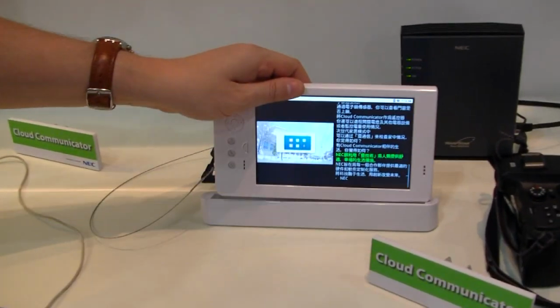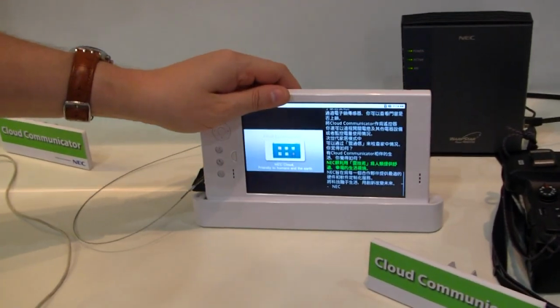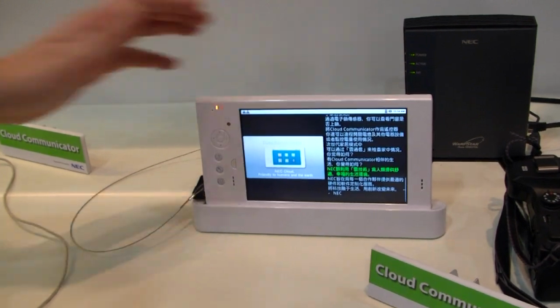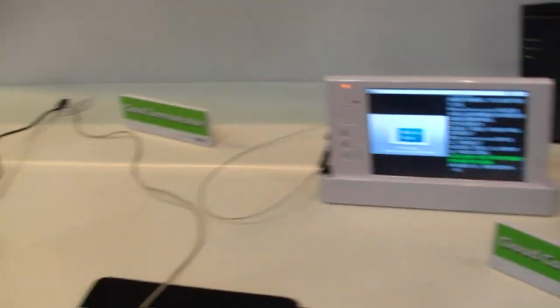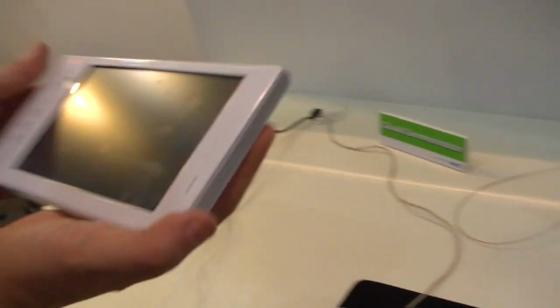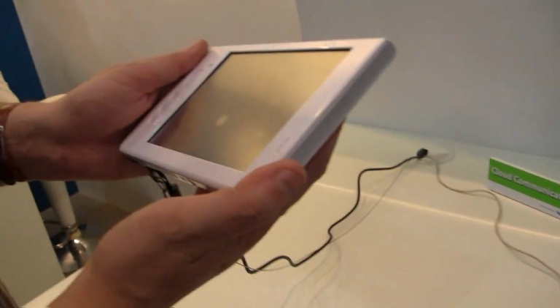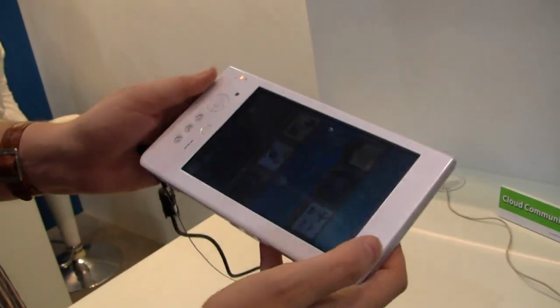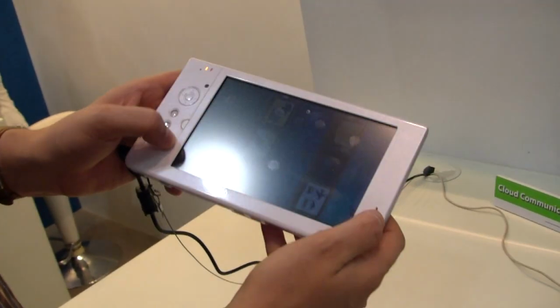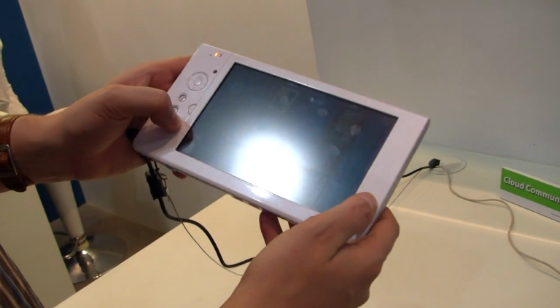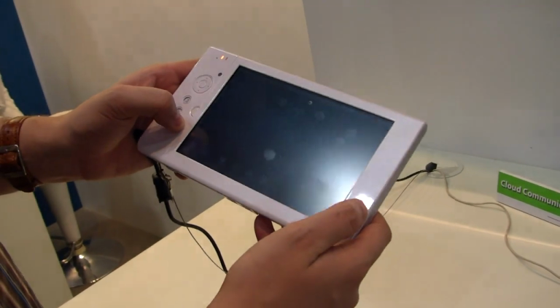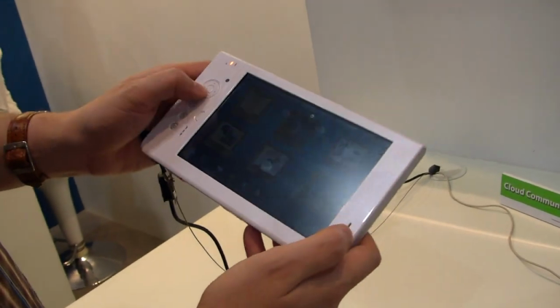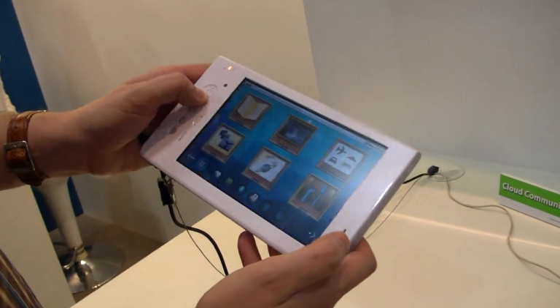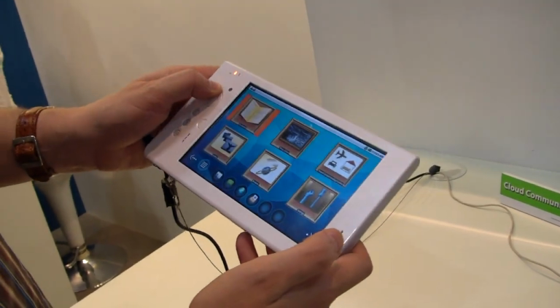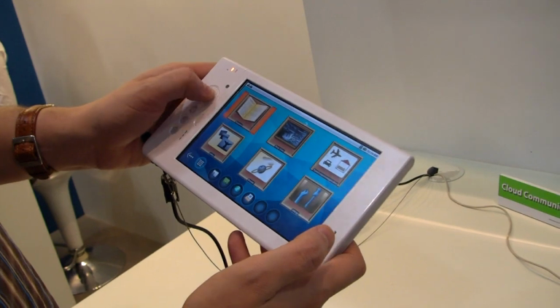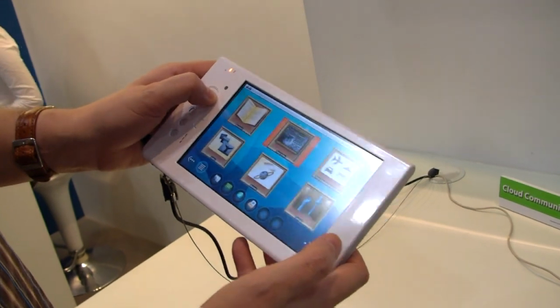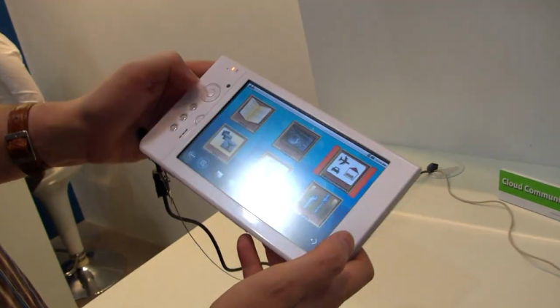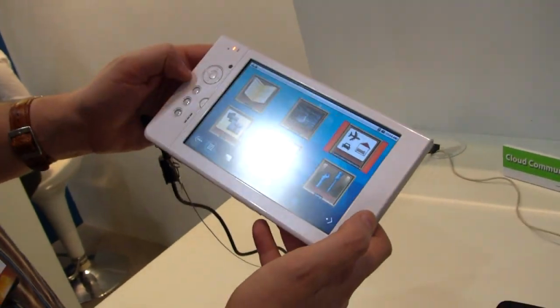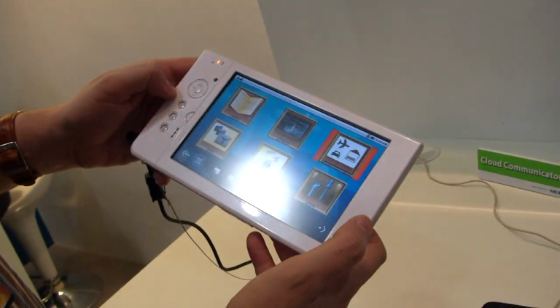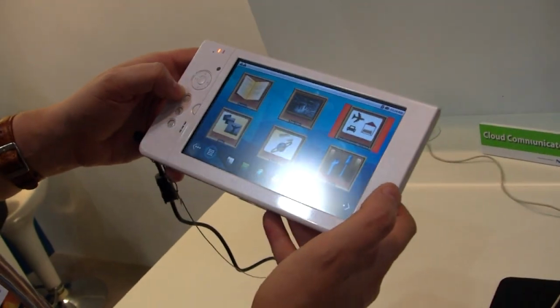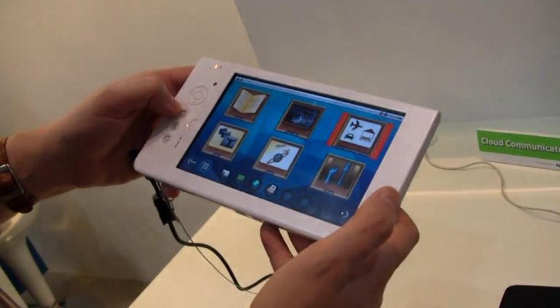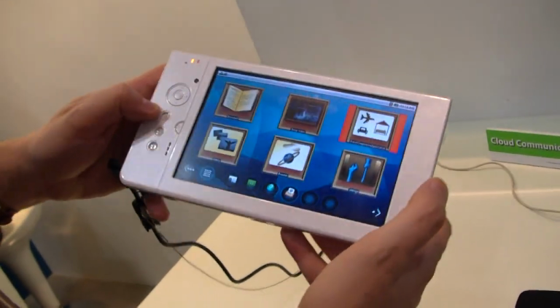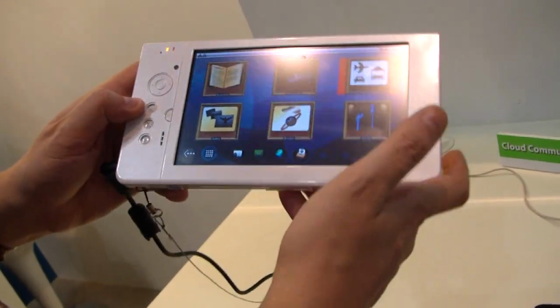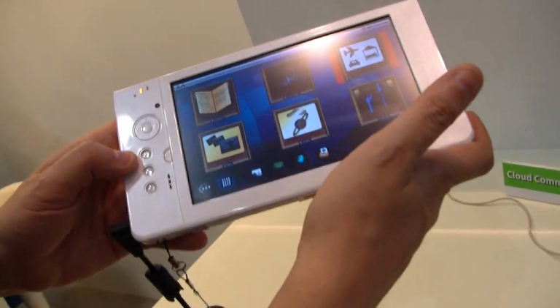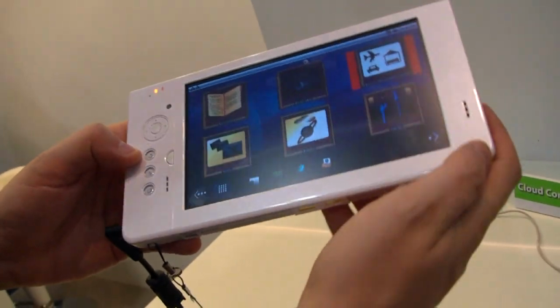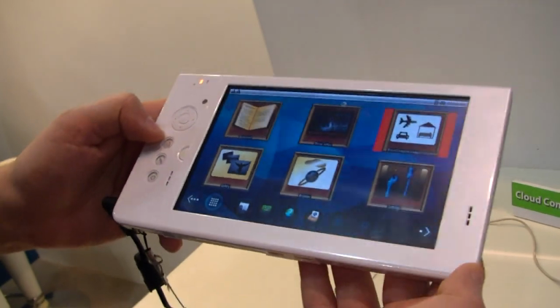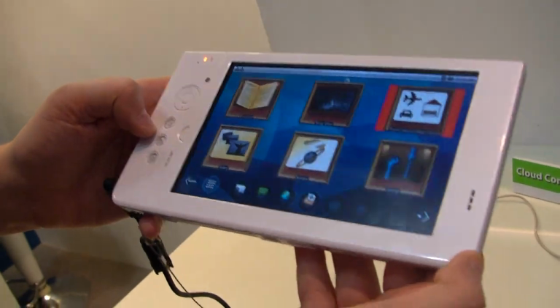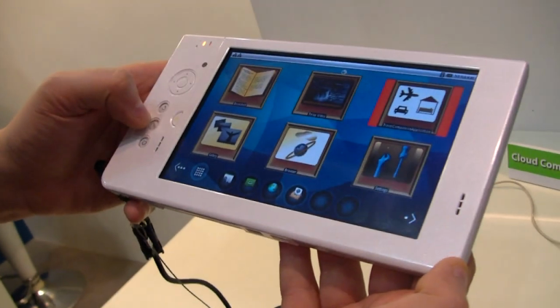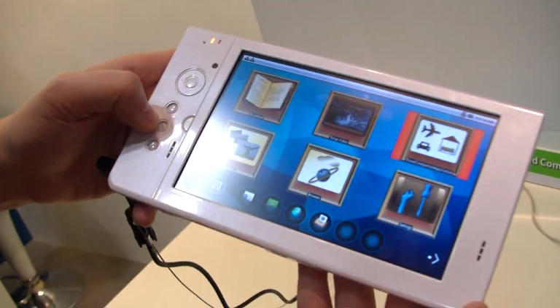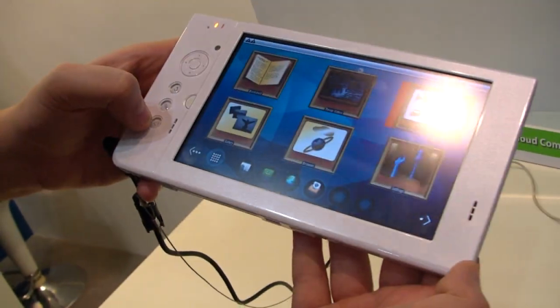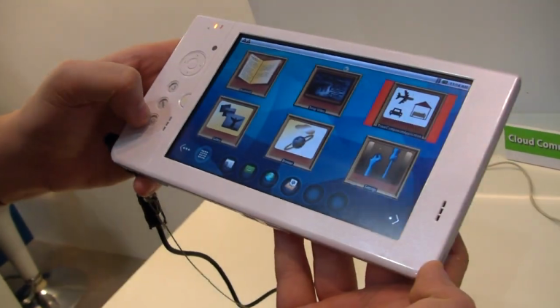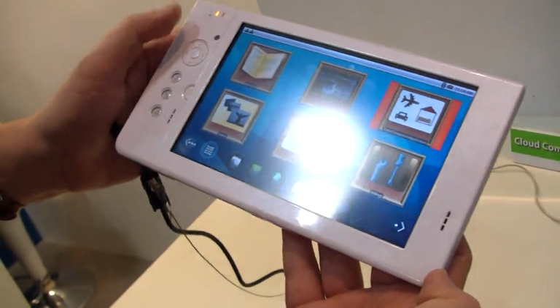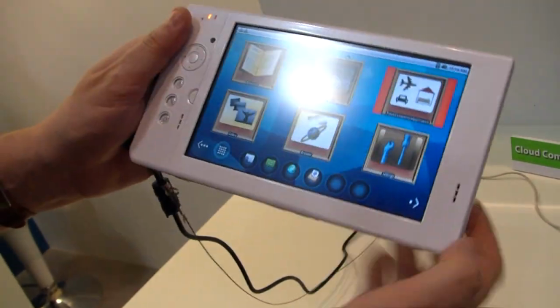This is more like a stand. We have speakers on both sides, a little cursor navigation, and the typical Android buttons for going back, heading to the menu, and to your home screen.